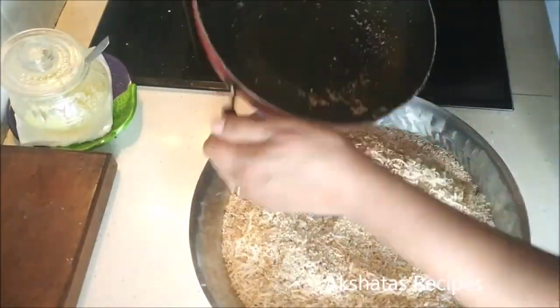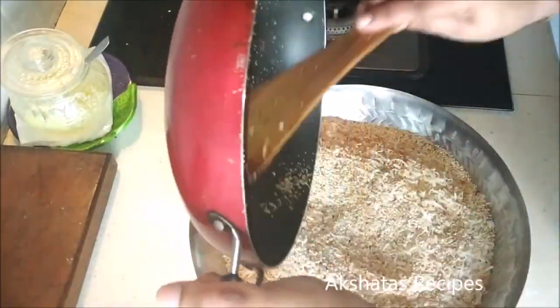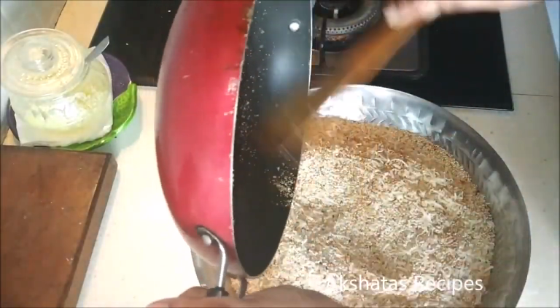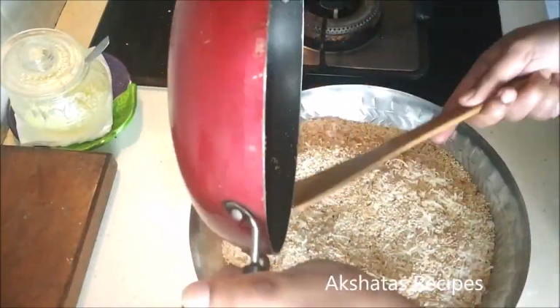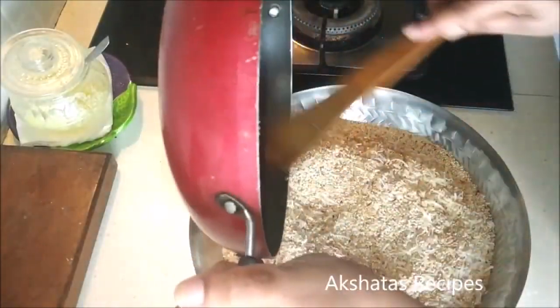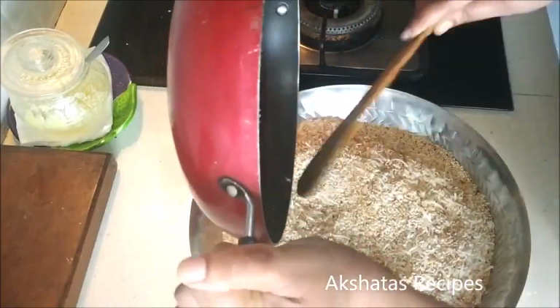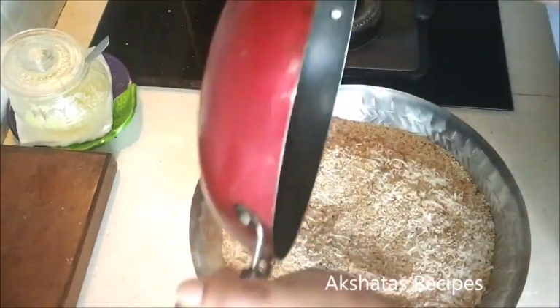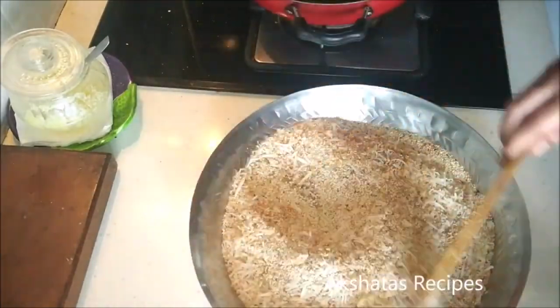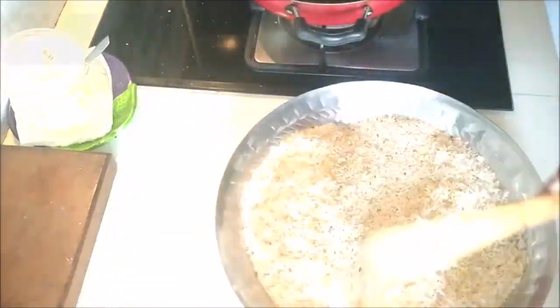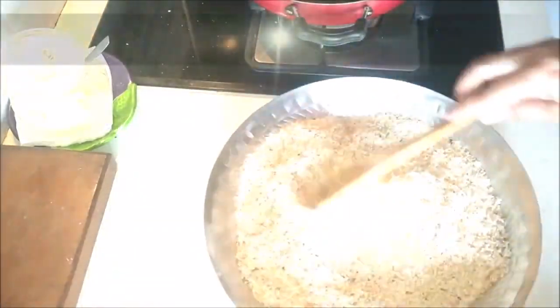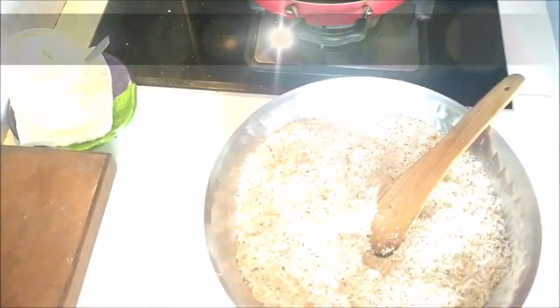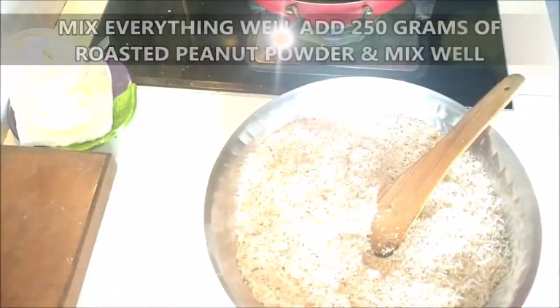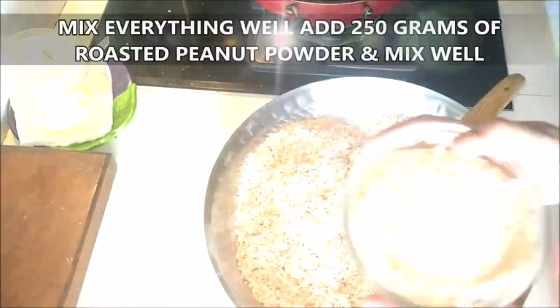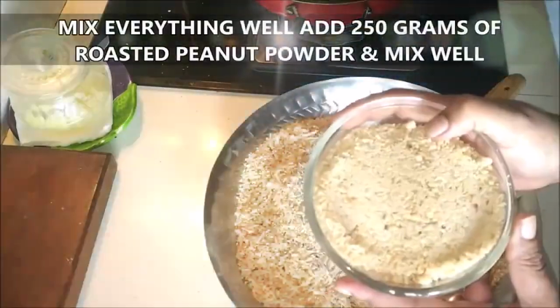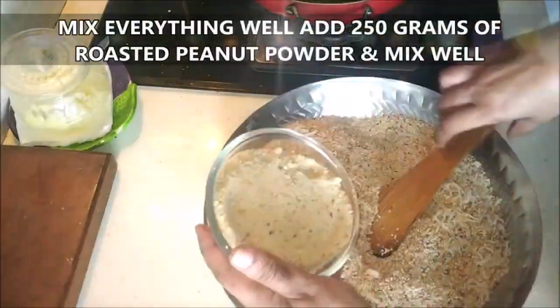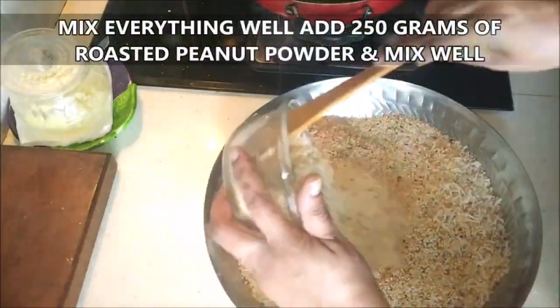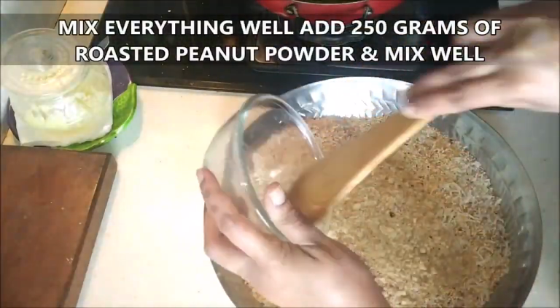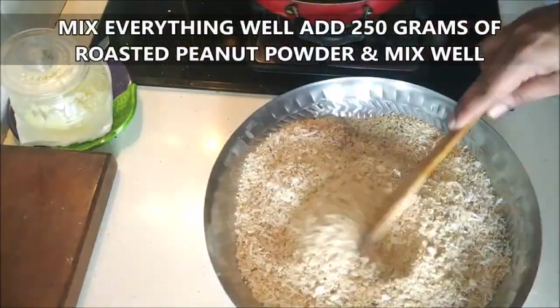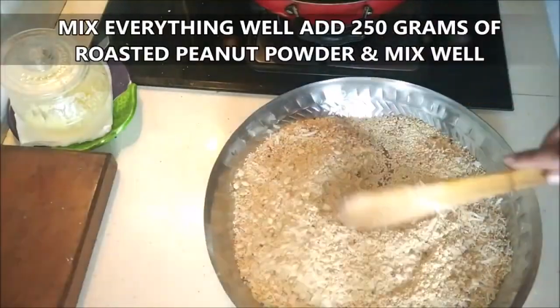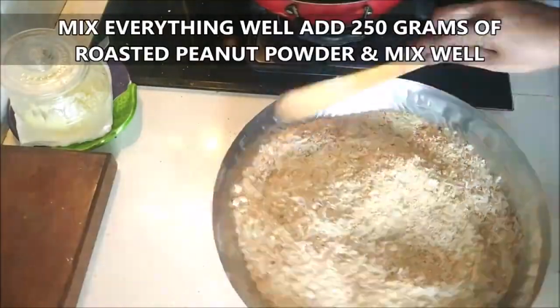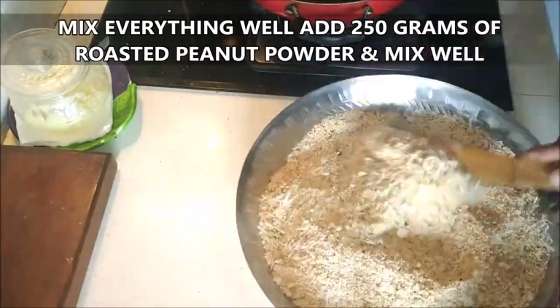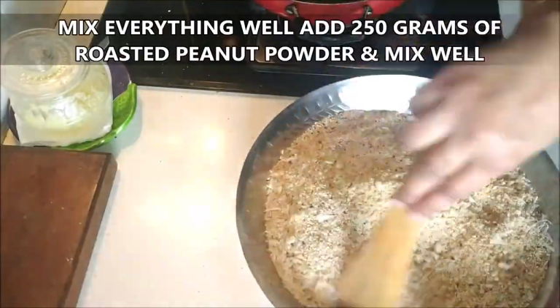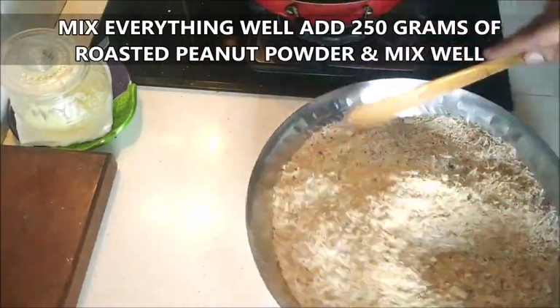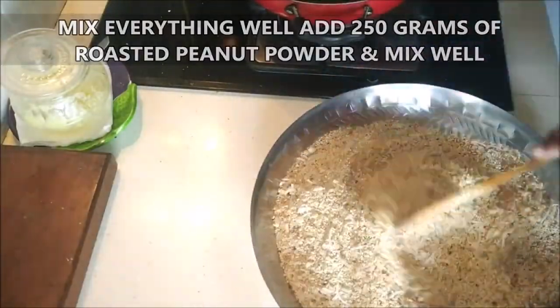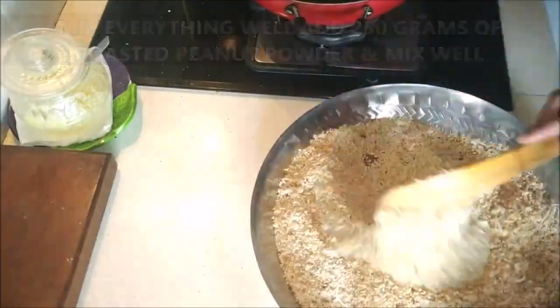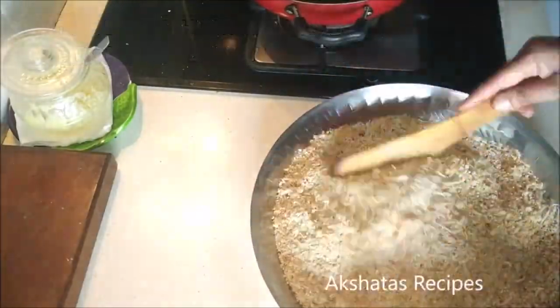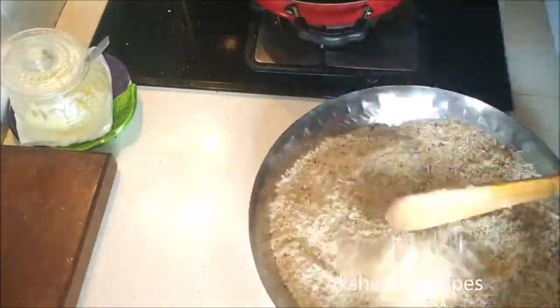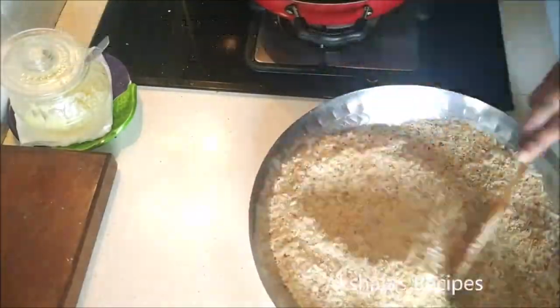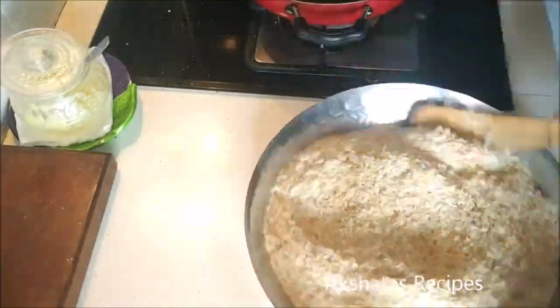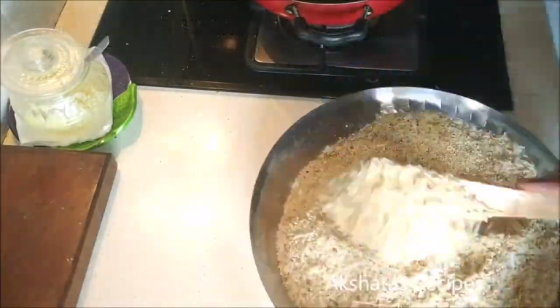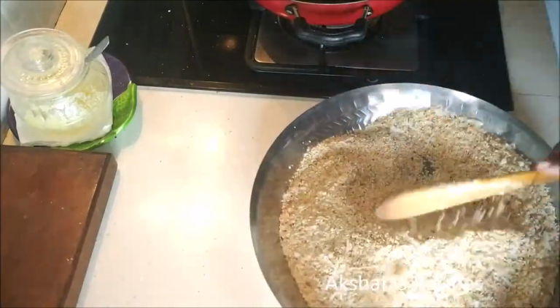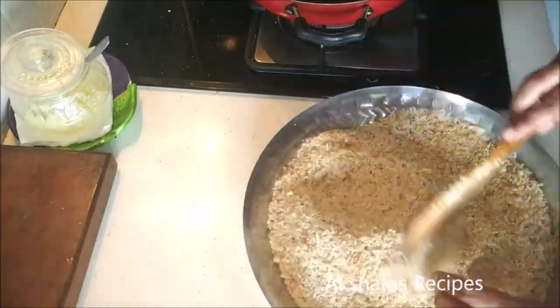Mix these three ingredients well together, then add 250 grams of roasted peanut powder. I'll leave the instructions for how to make this roasted peanut powder — it's also called shengdana sakut.